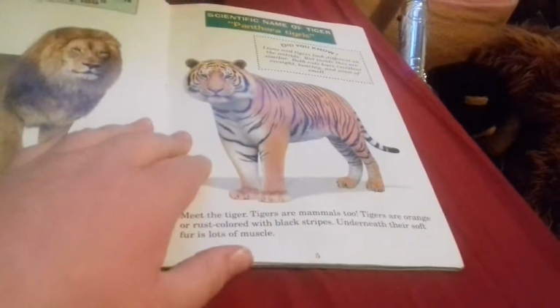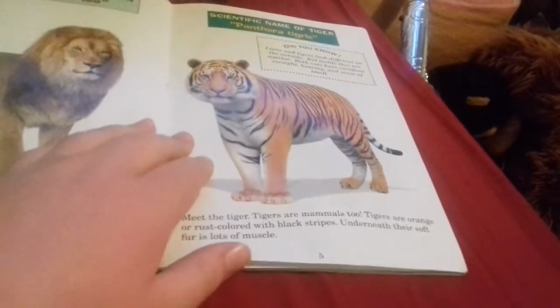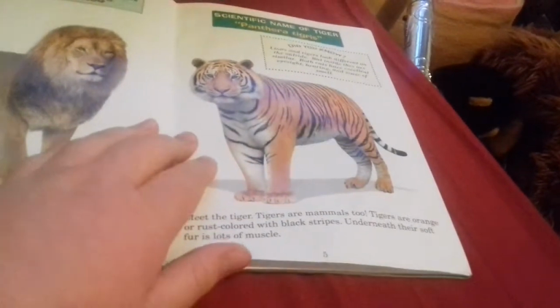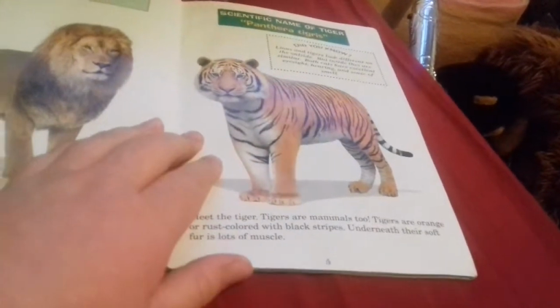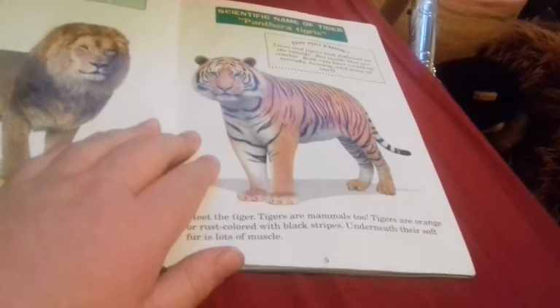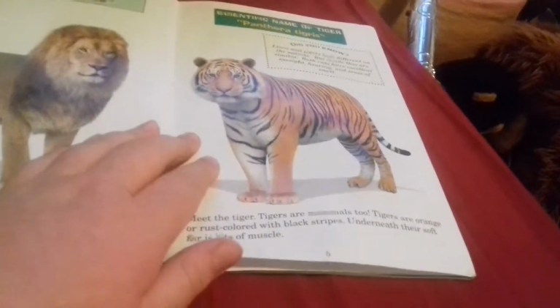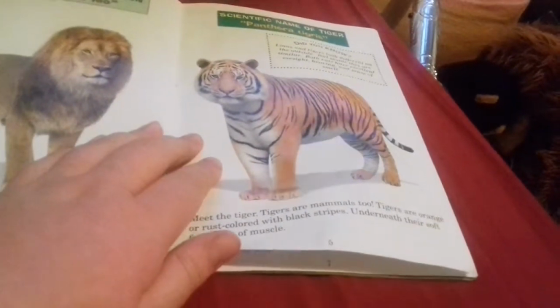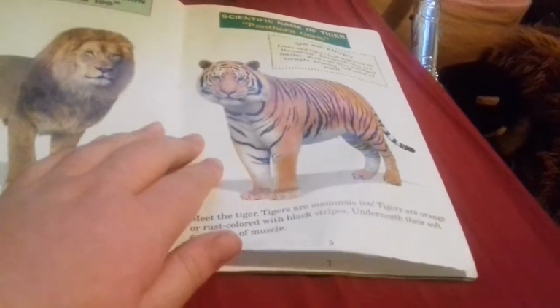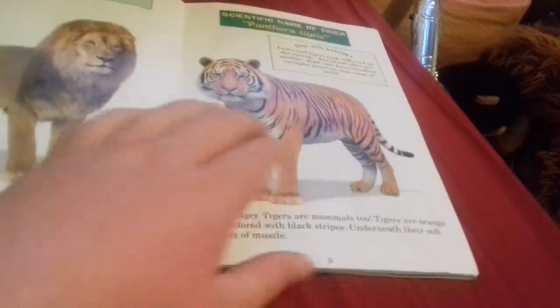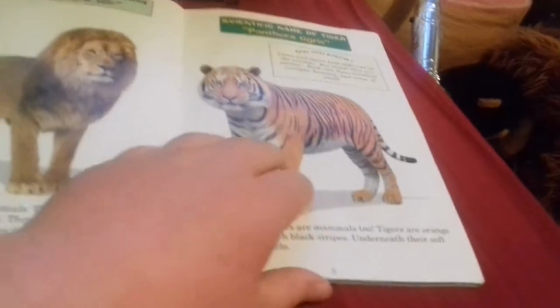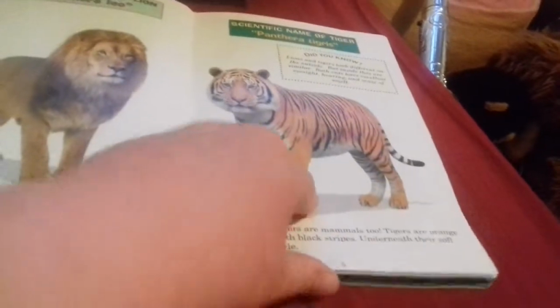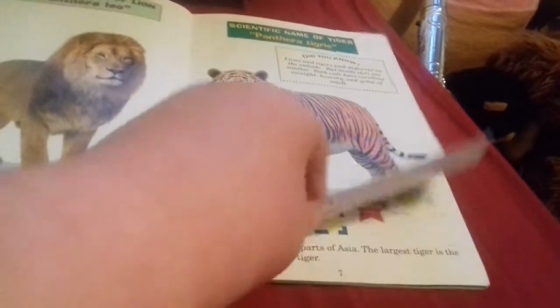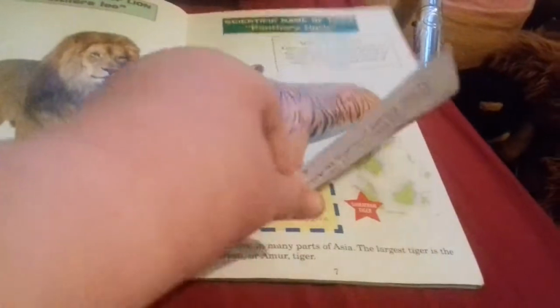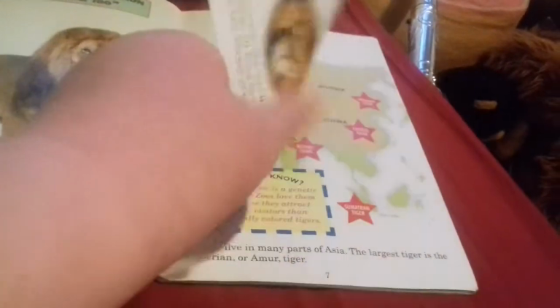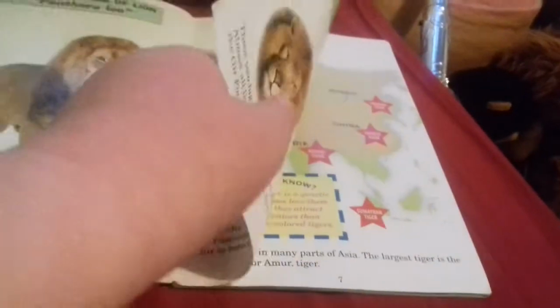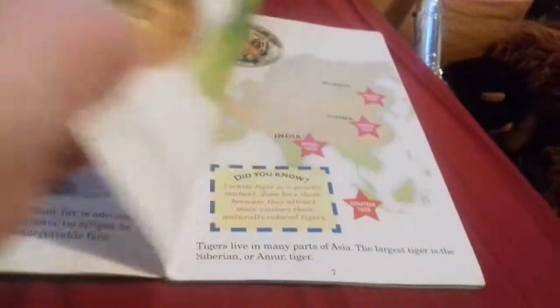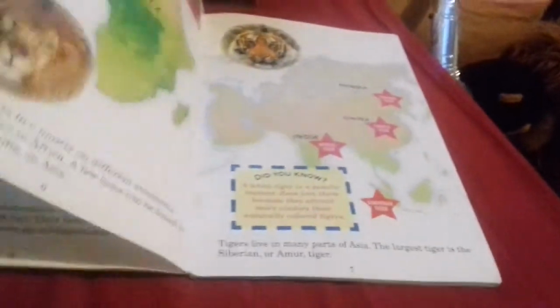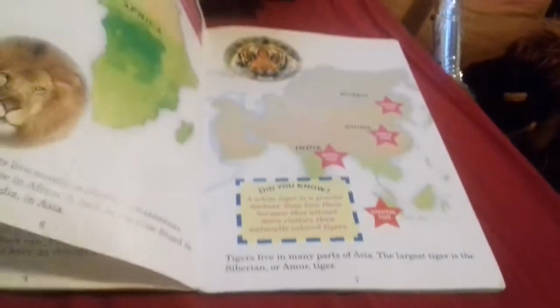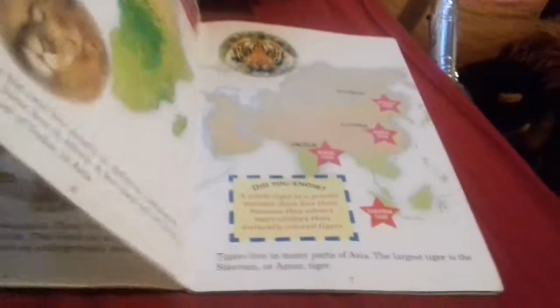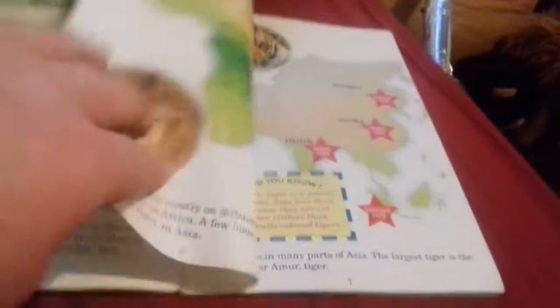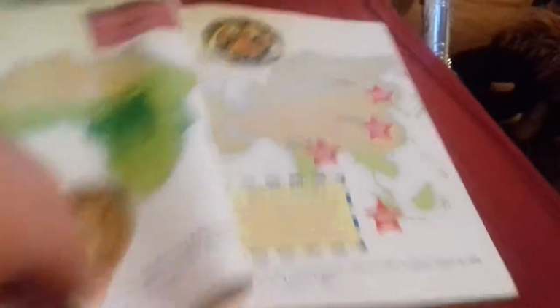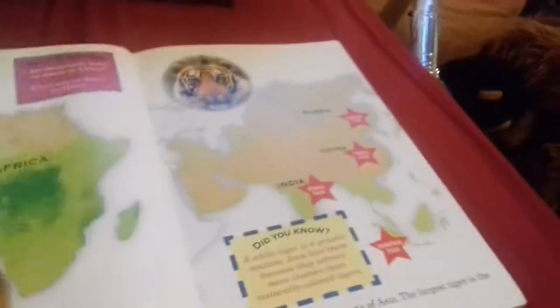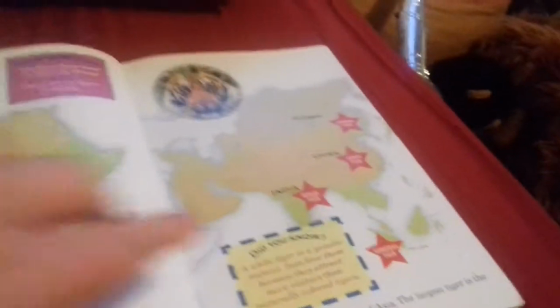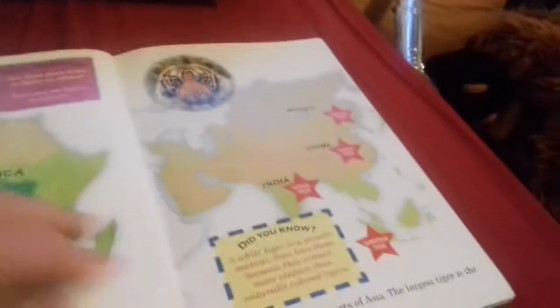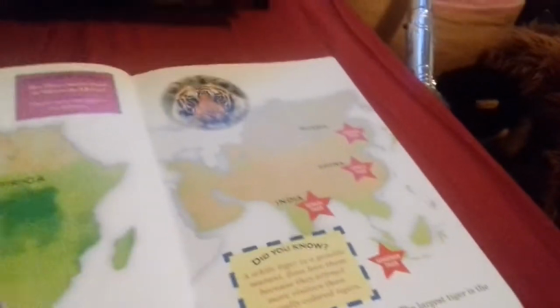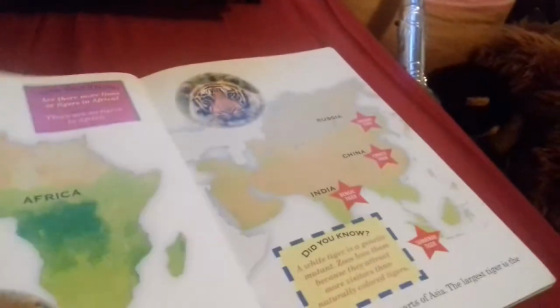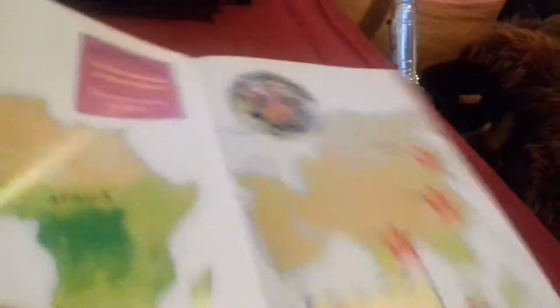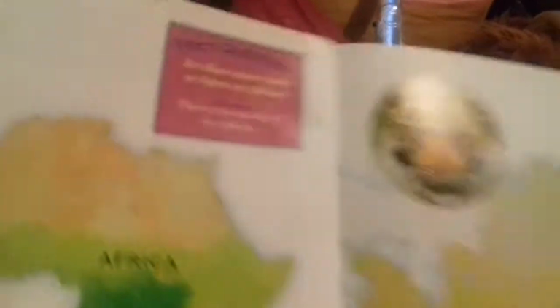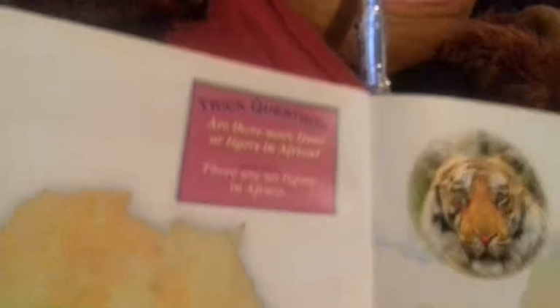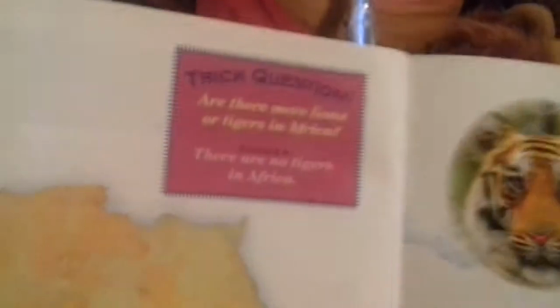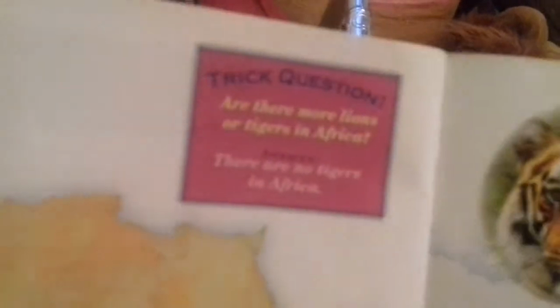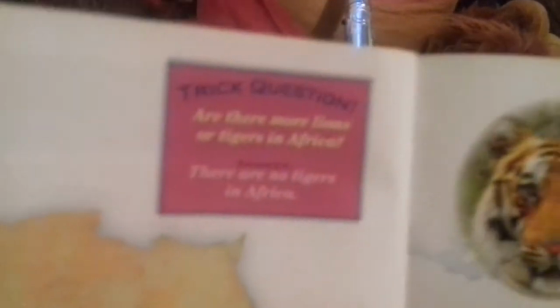As you can see underneath their soft fur is lots of muscle. This page will explain to you where these creatures live.